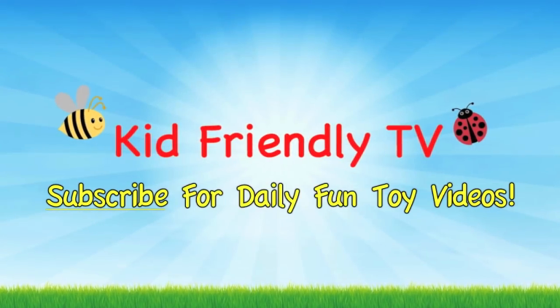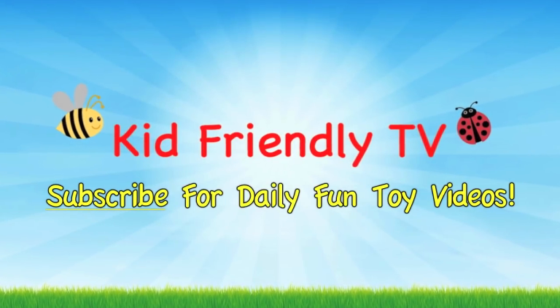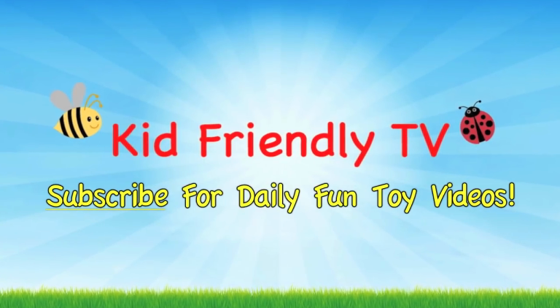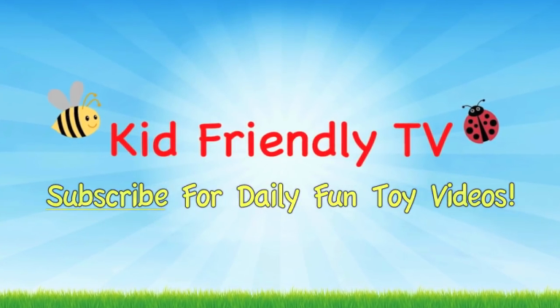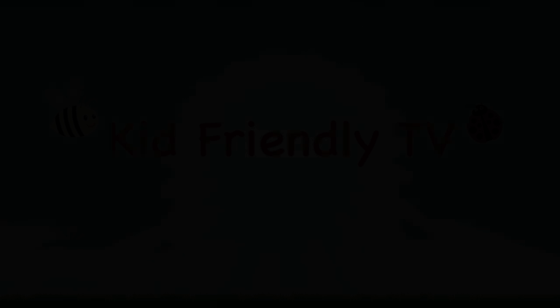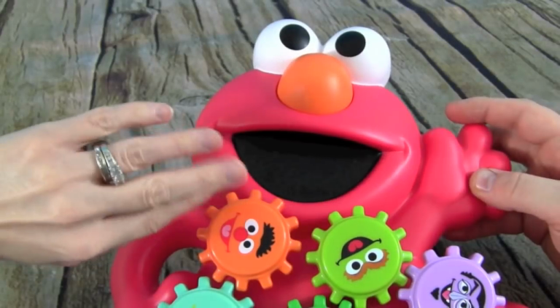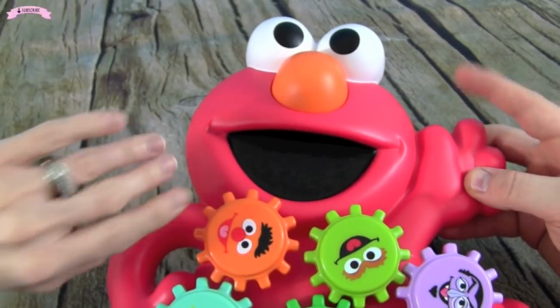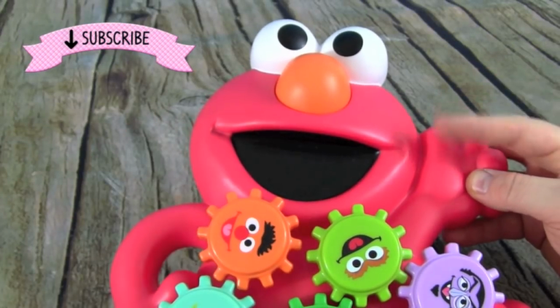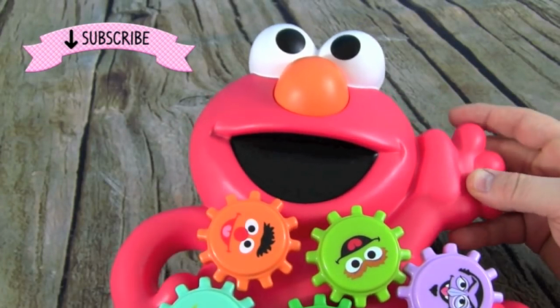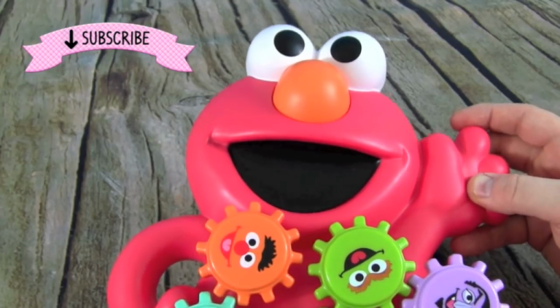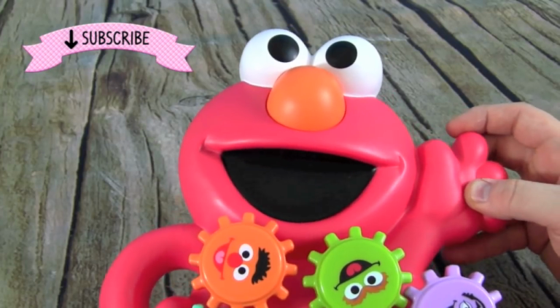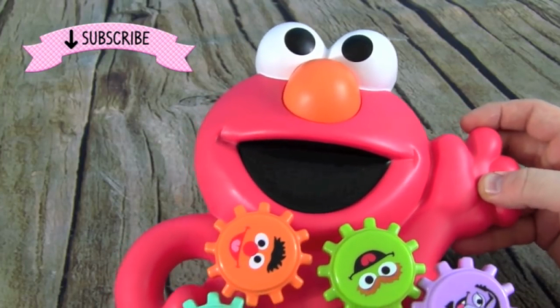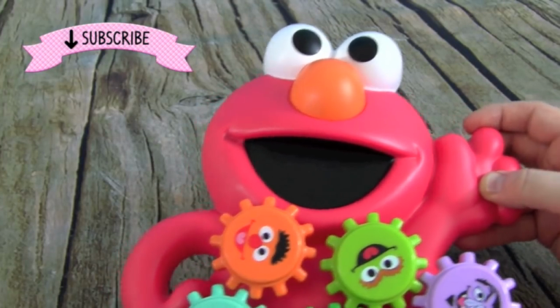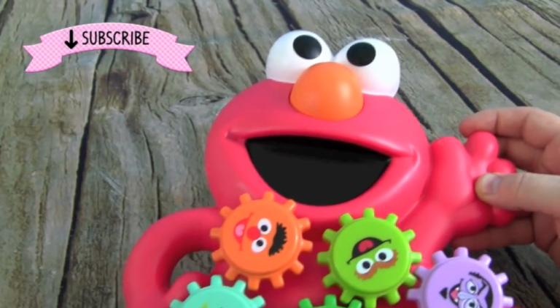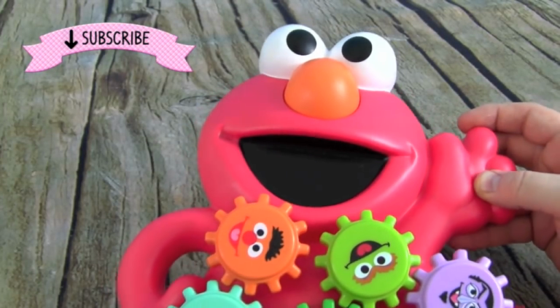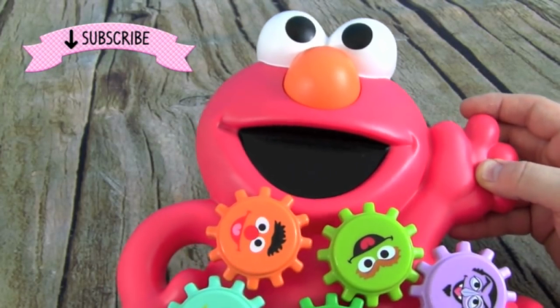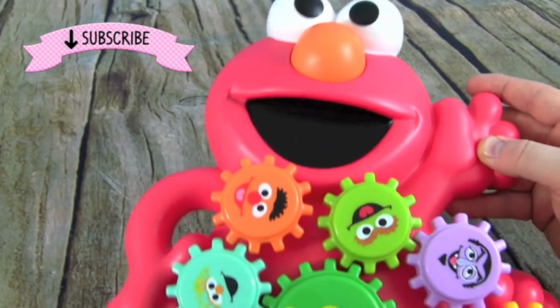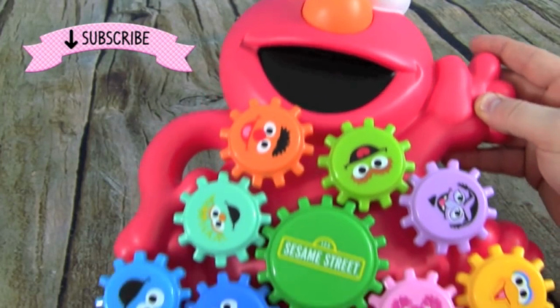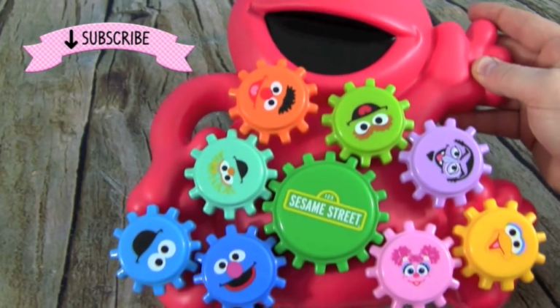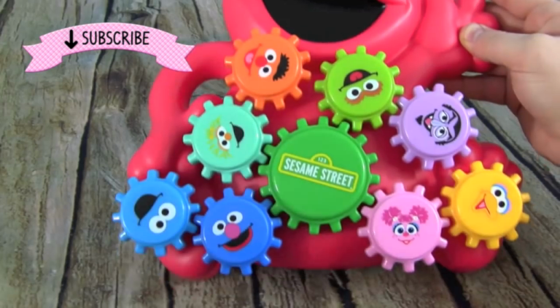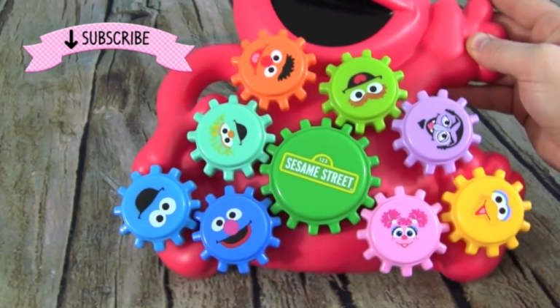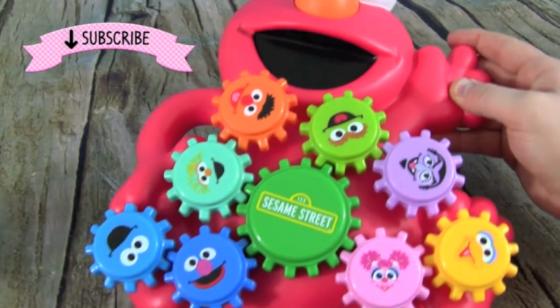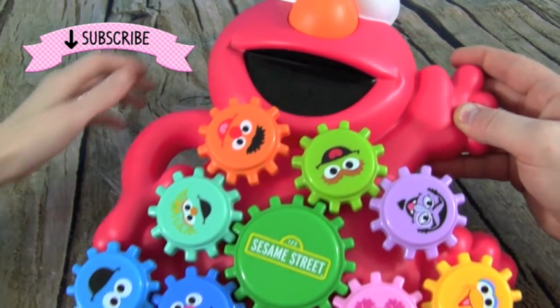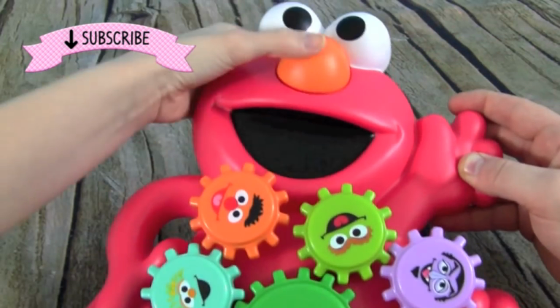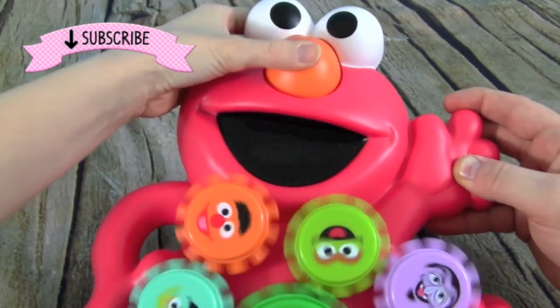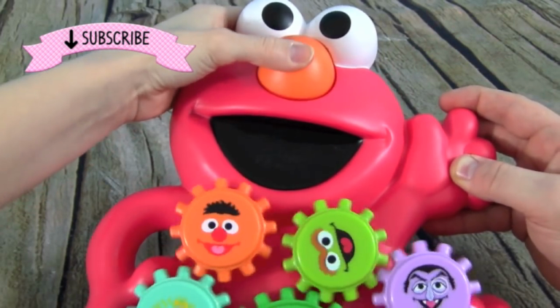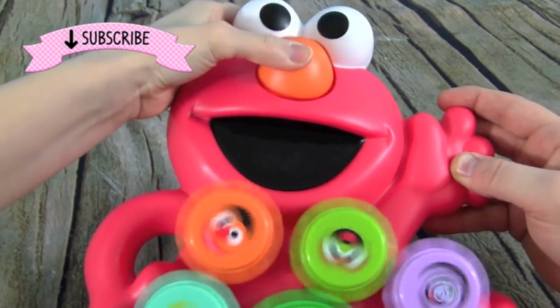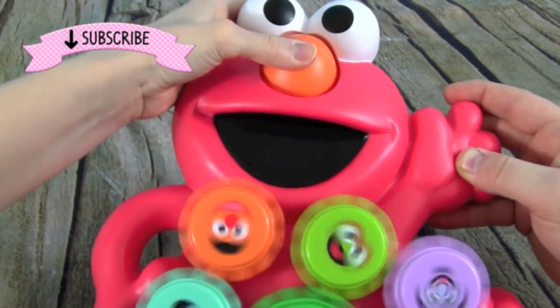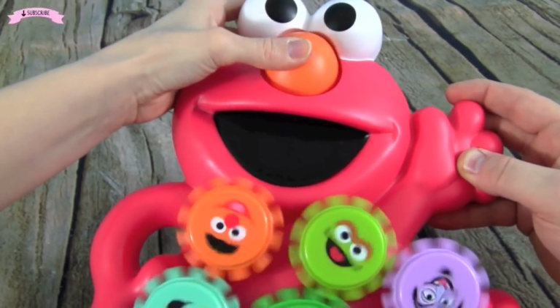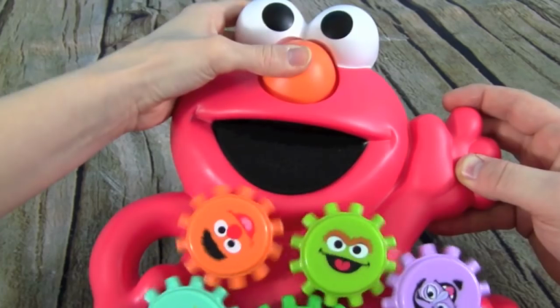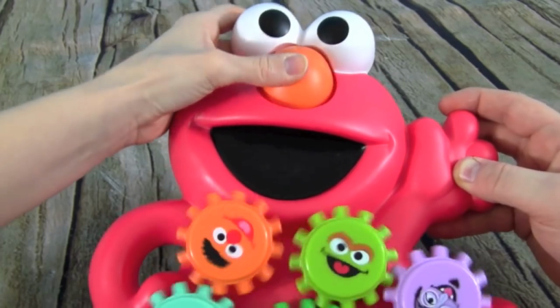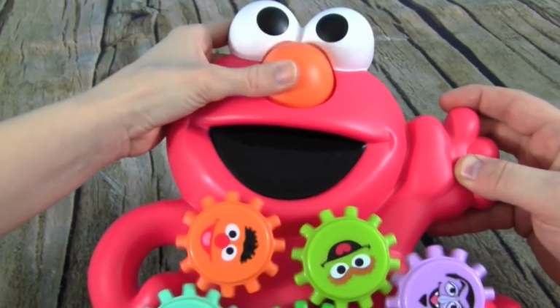Kid Friendly TV! Hey guys, it's Whitney and Pete from Kid Friendly TV, and if you want to play with us in this Sesame Street Elmo and Friends Gear Play, then just keep on watching. This is so cool — watch our video!